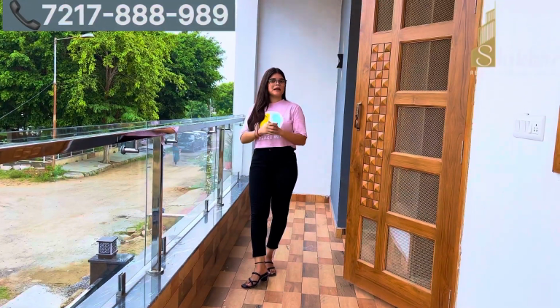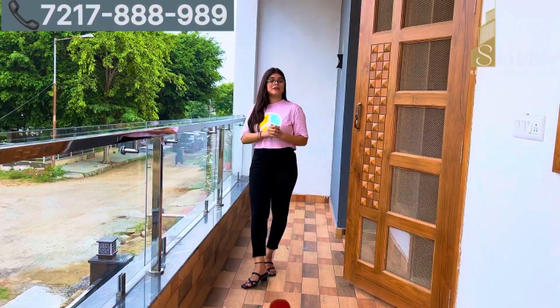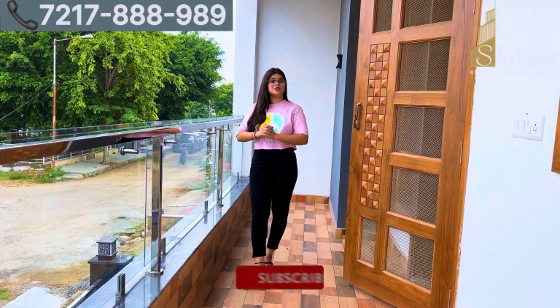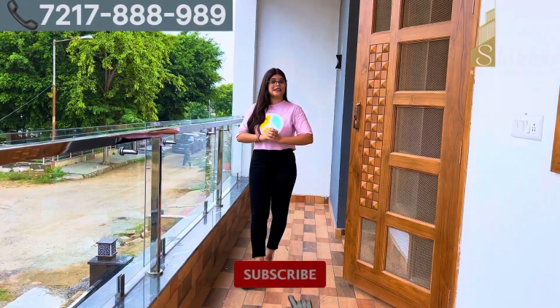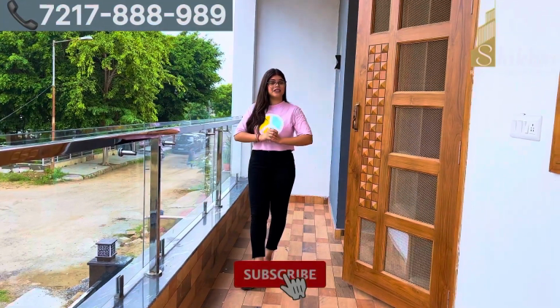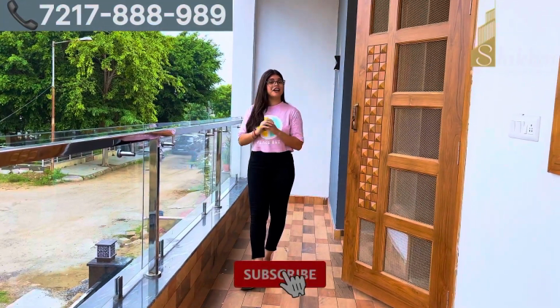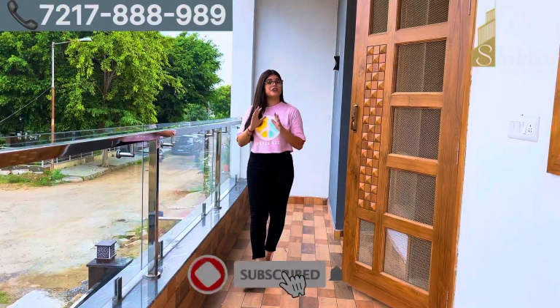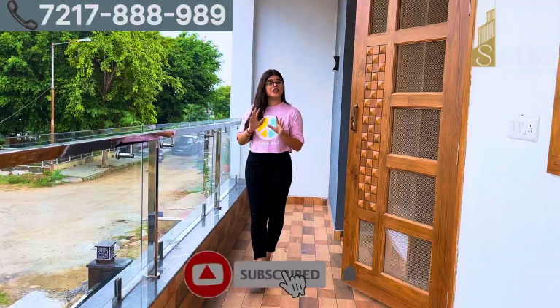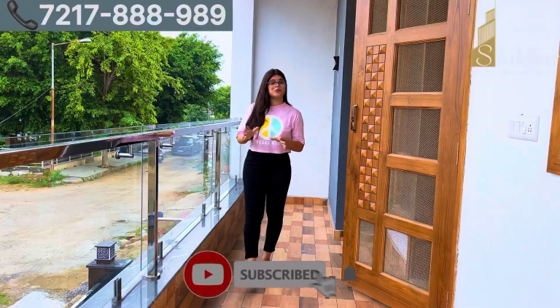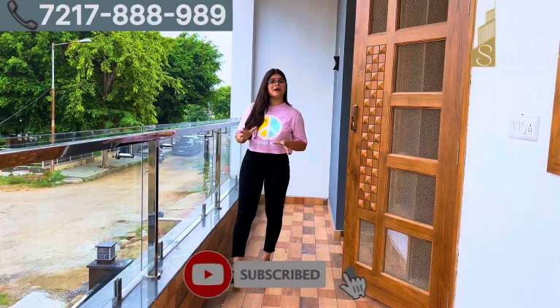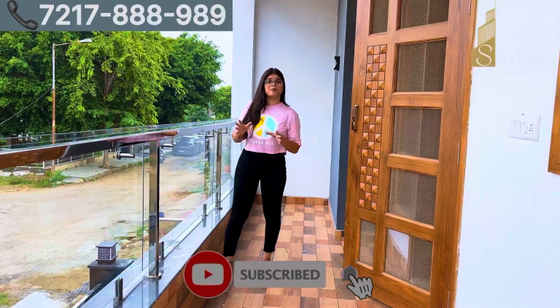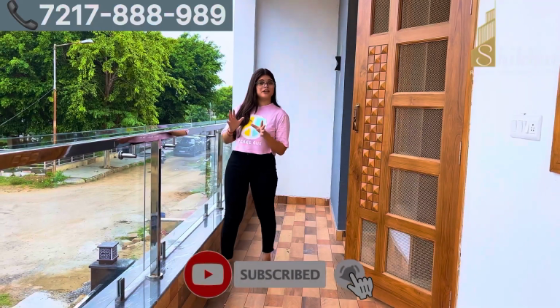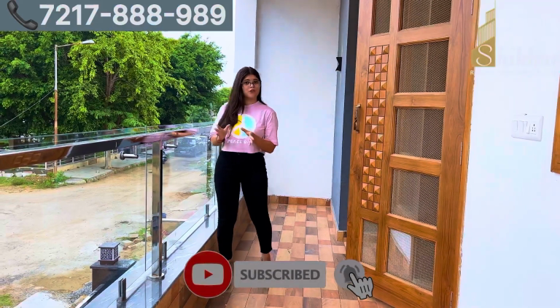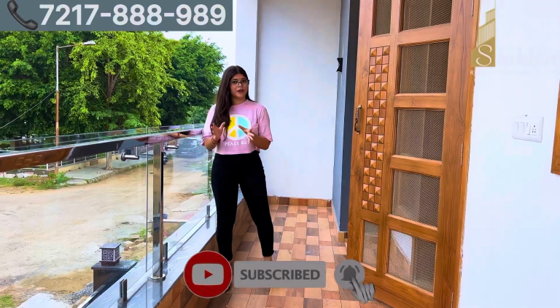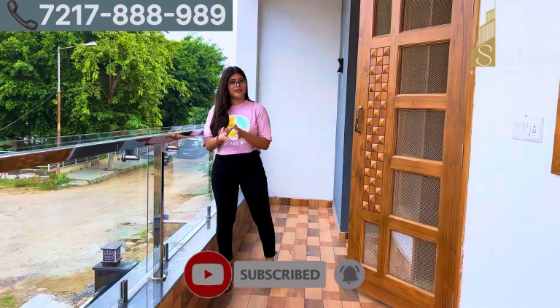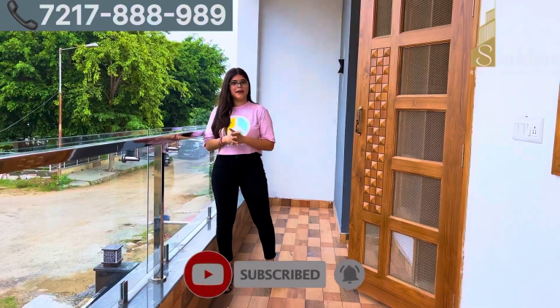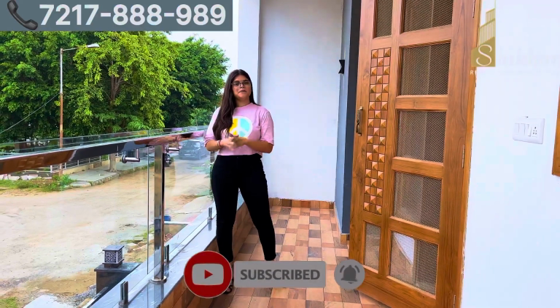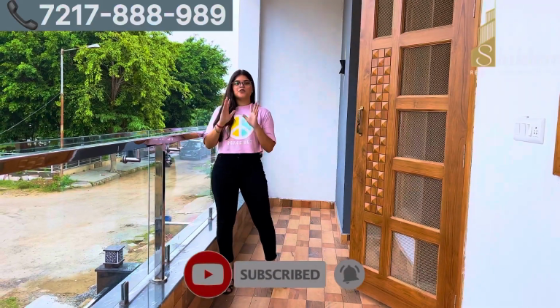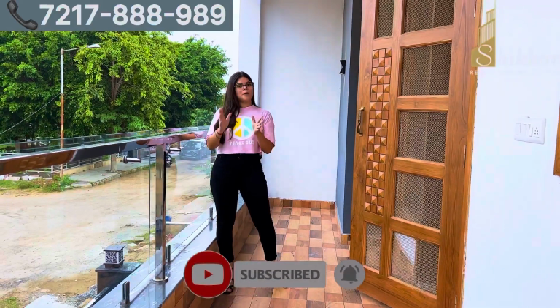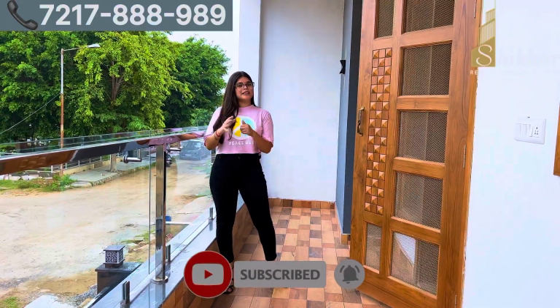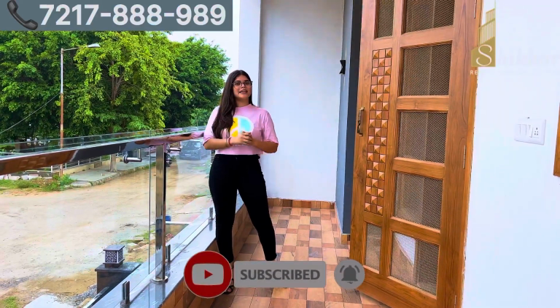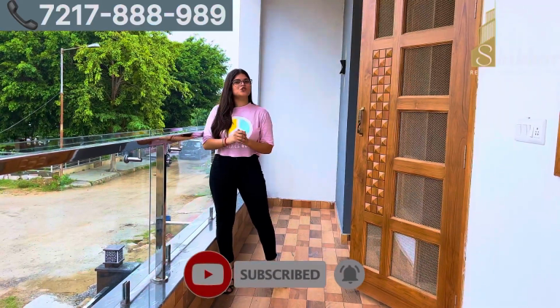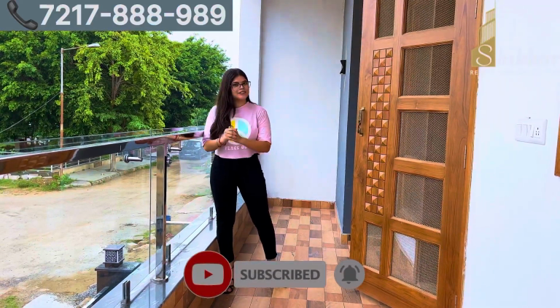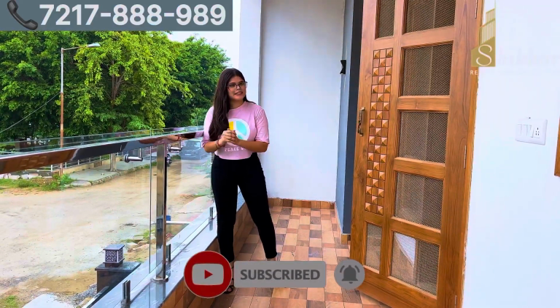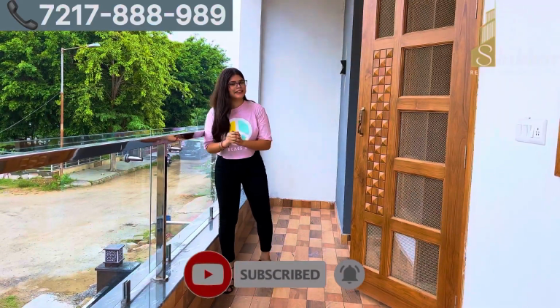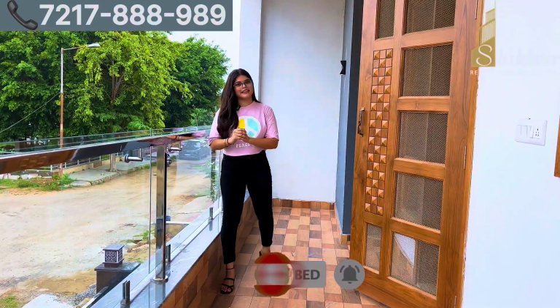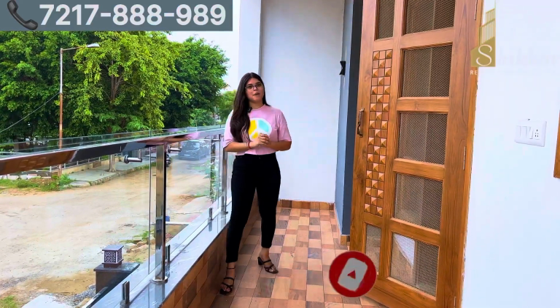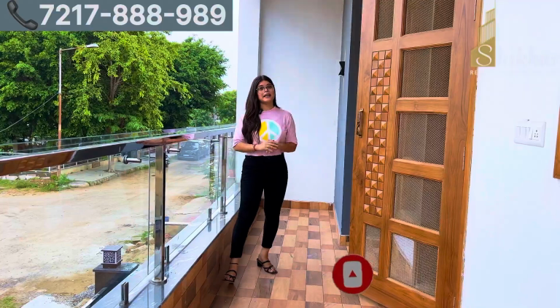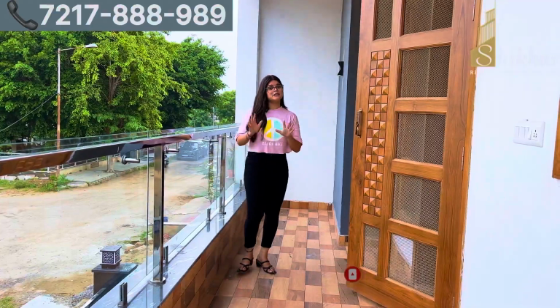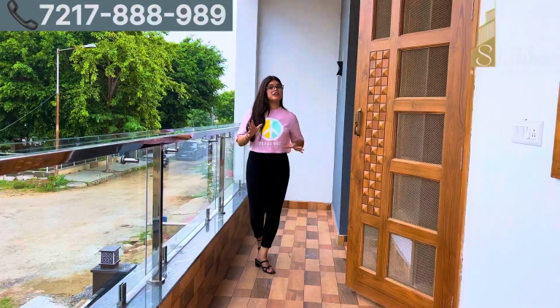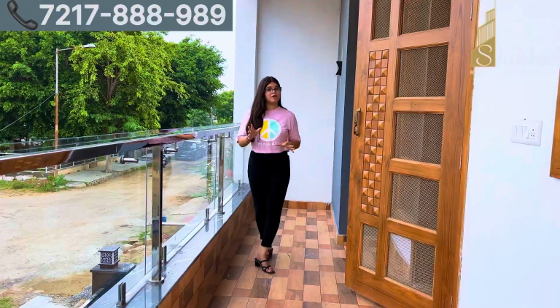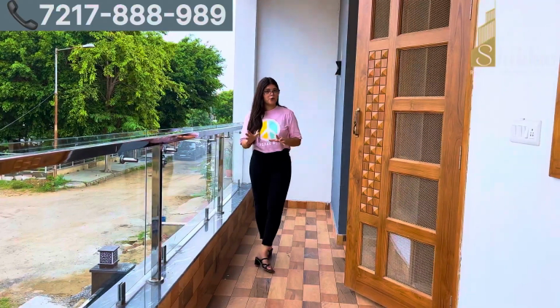First of all, I am going to tell you that our builder floor is going to be located in Section 85. So without delay, let's see our builder floor quickly.